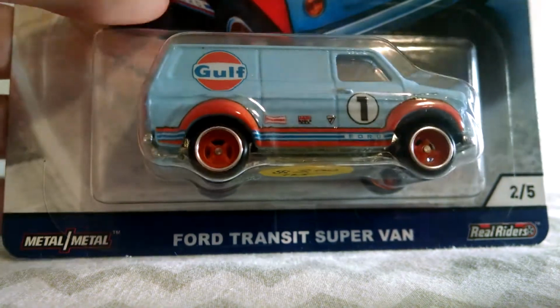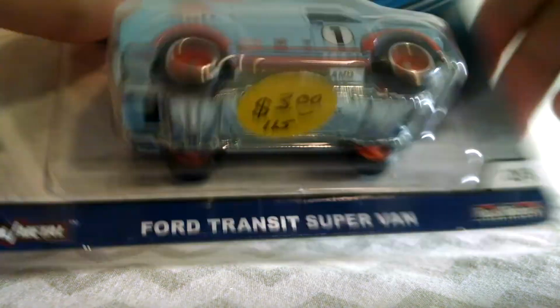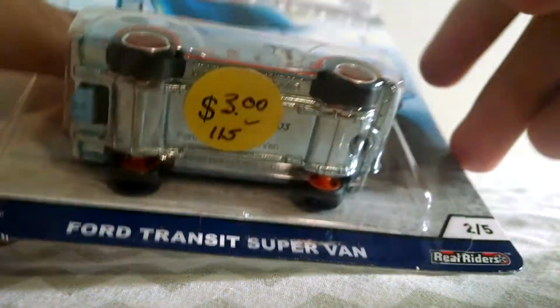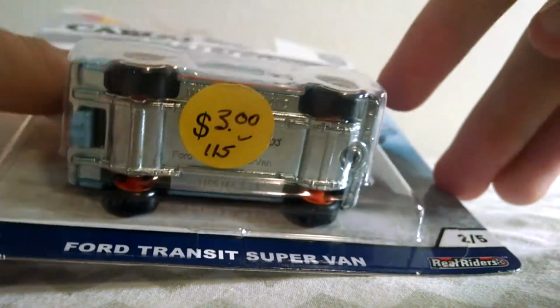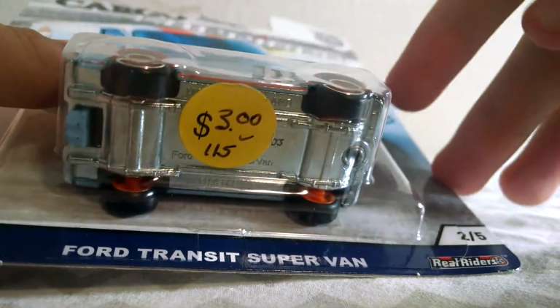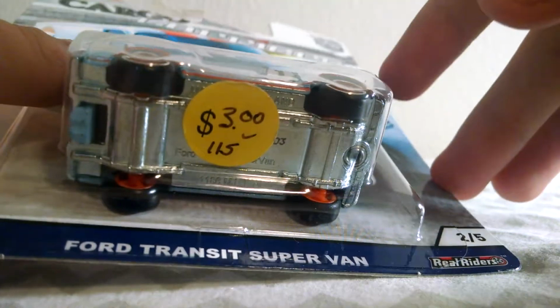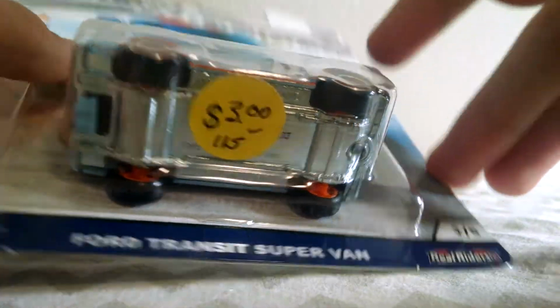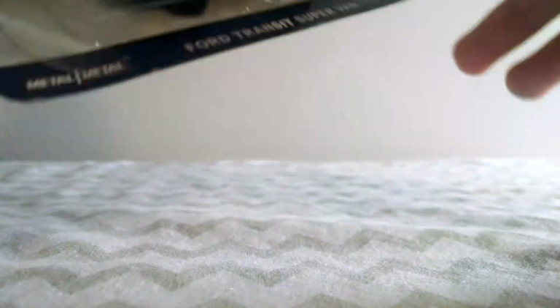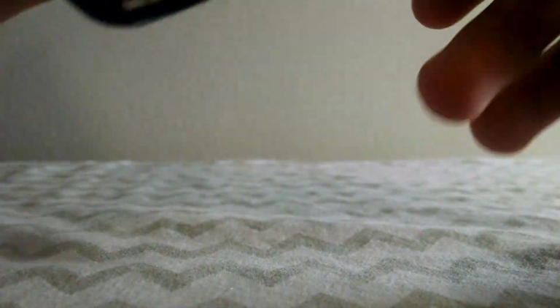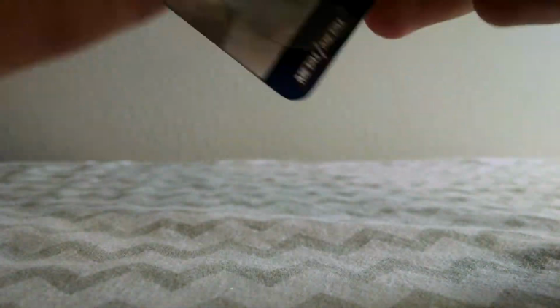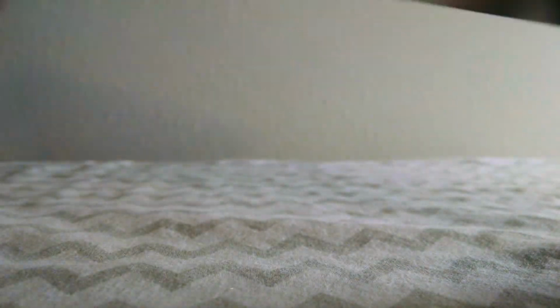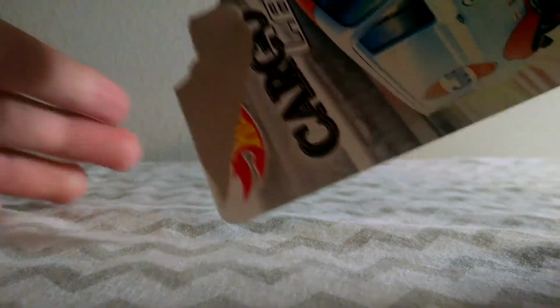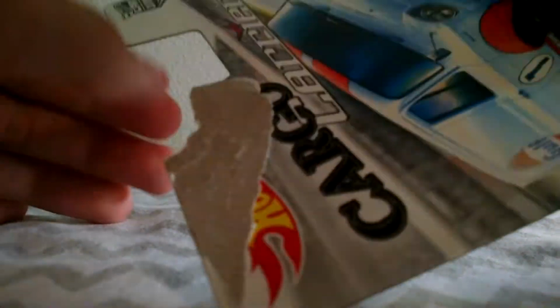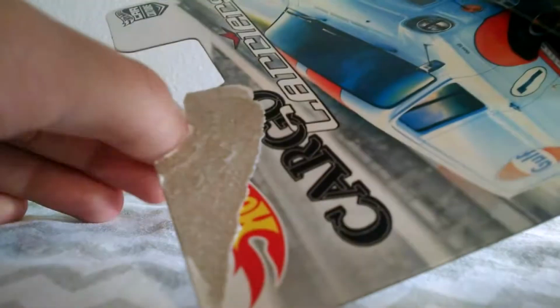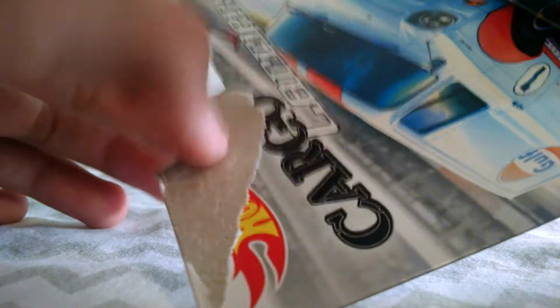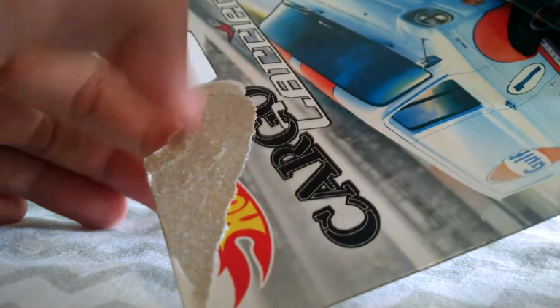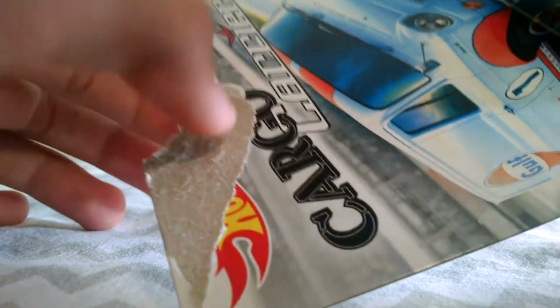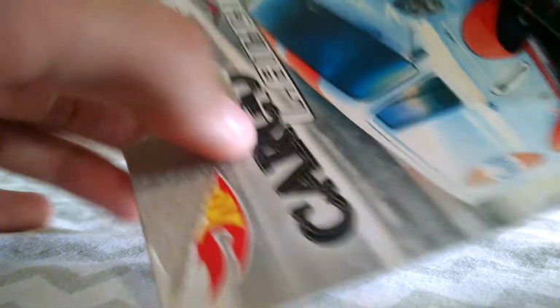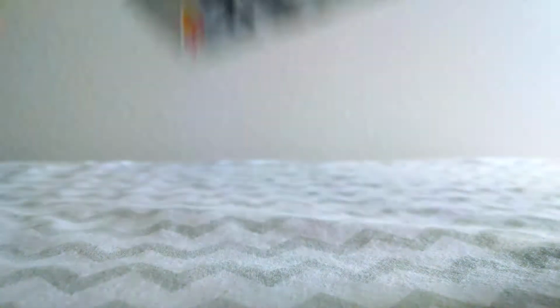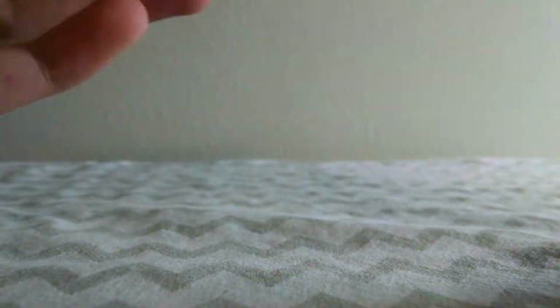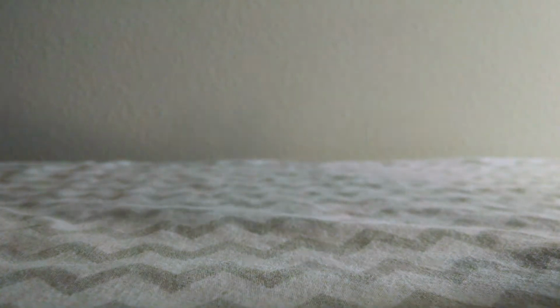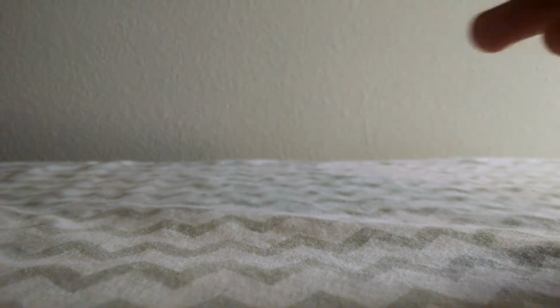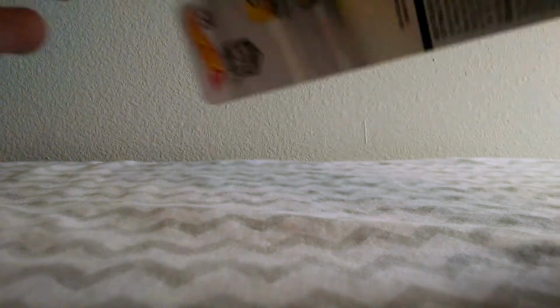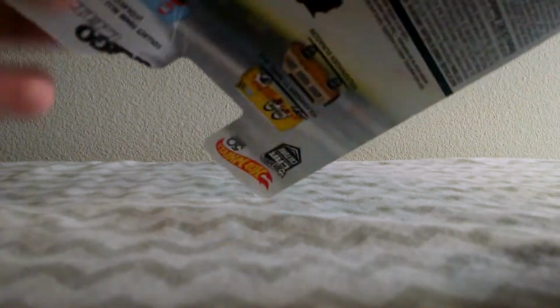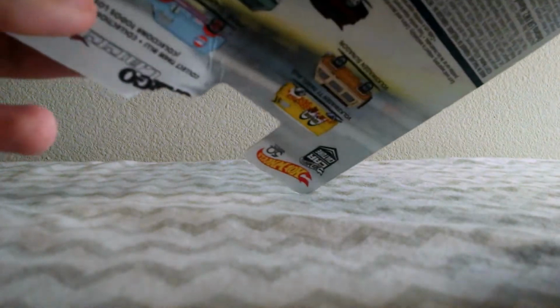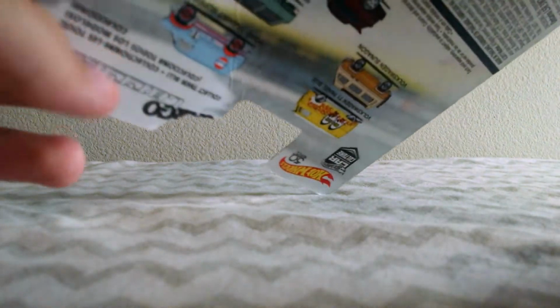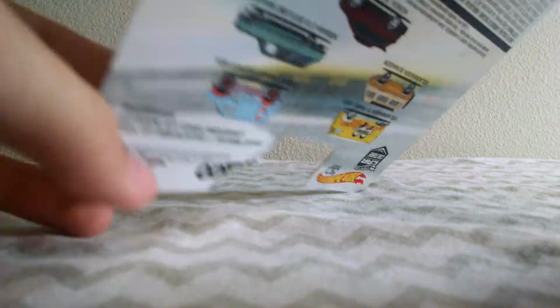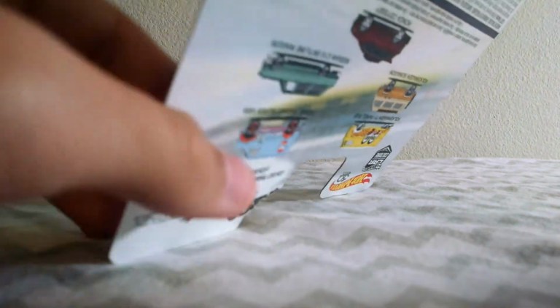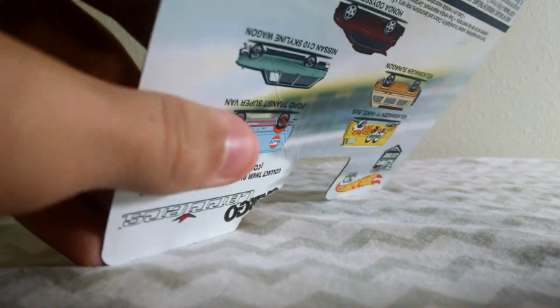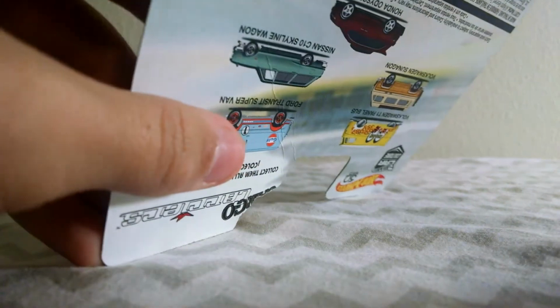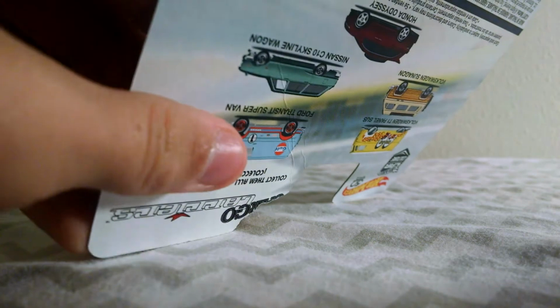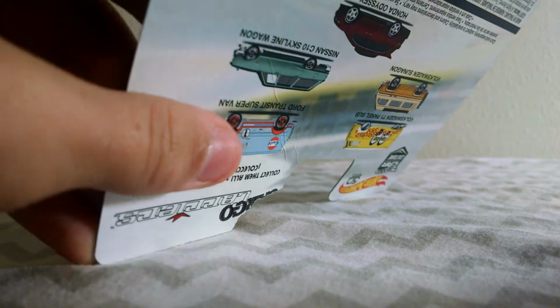I got it for $3 at an antique shop, probably because it has some damage on the top and on the back as well, as you can see right there.